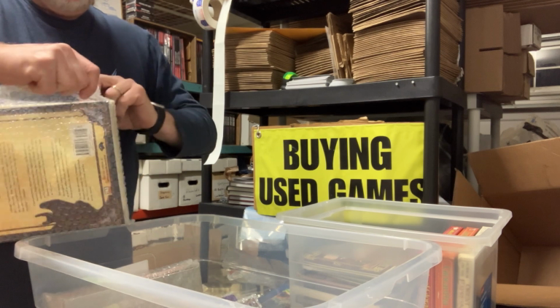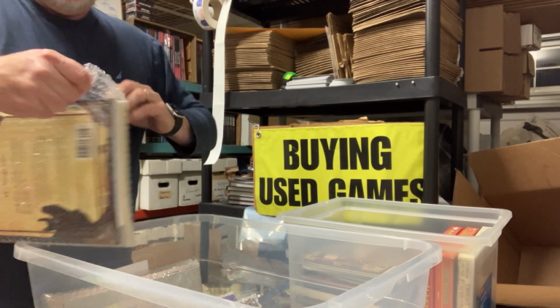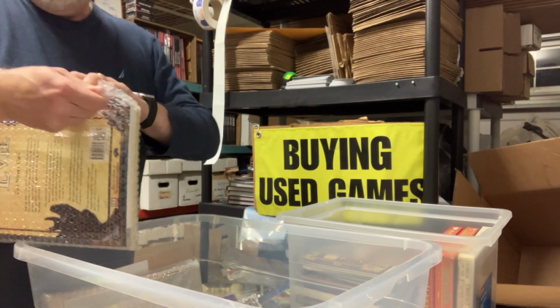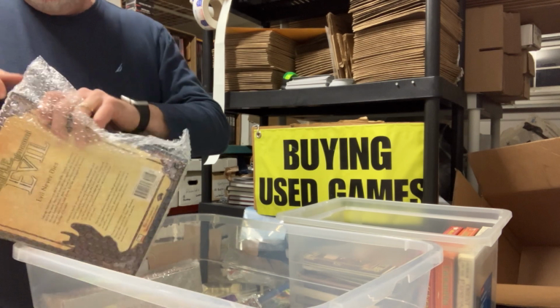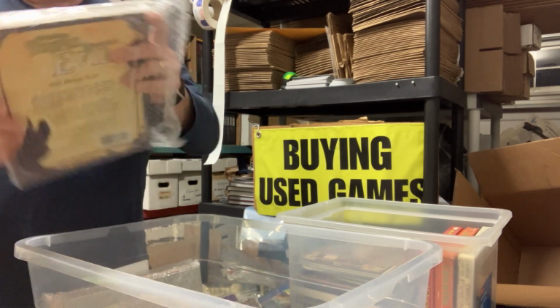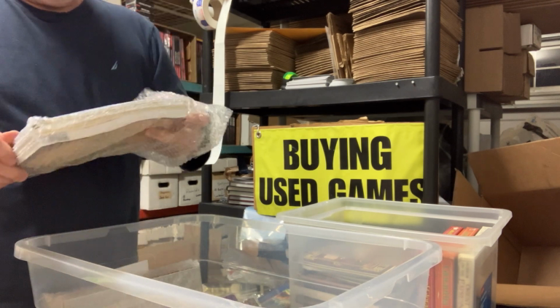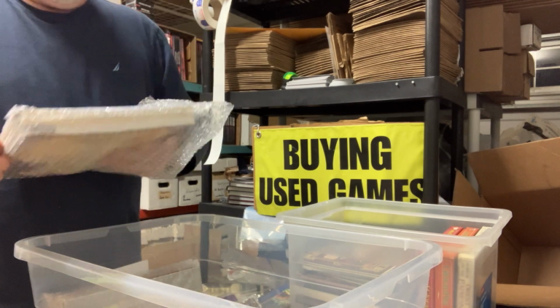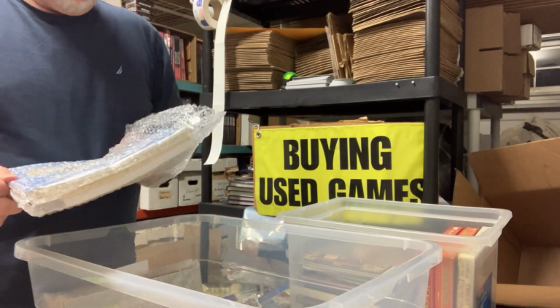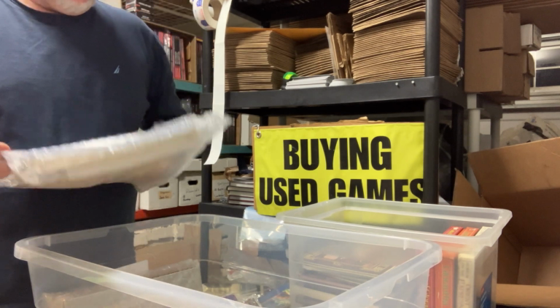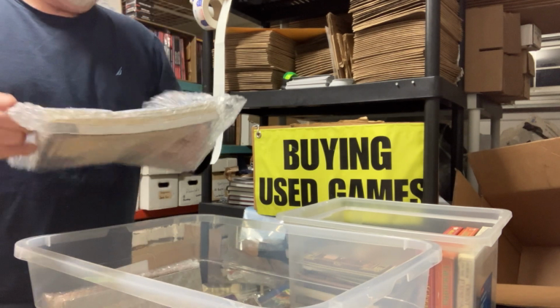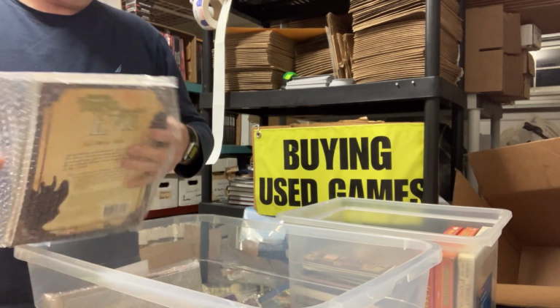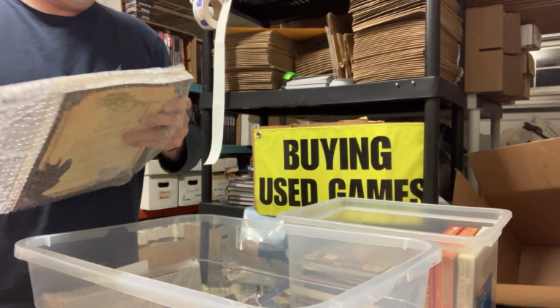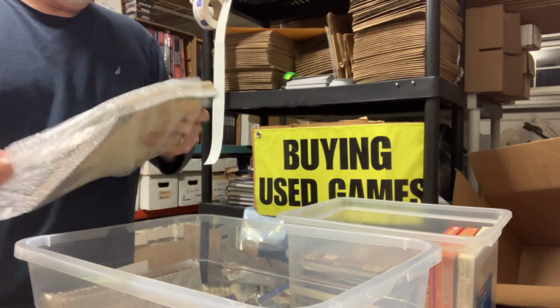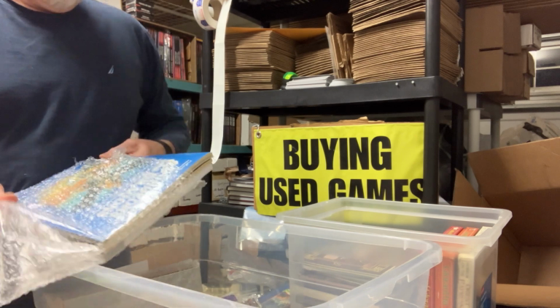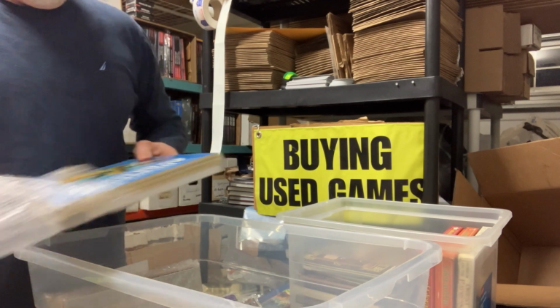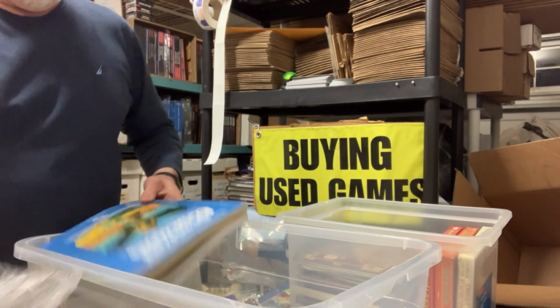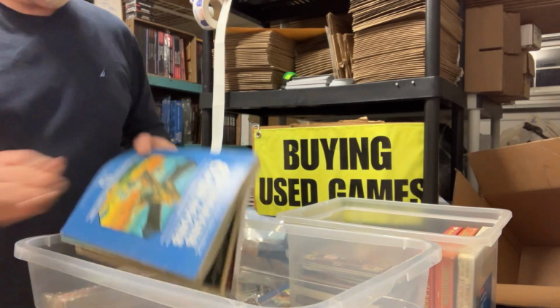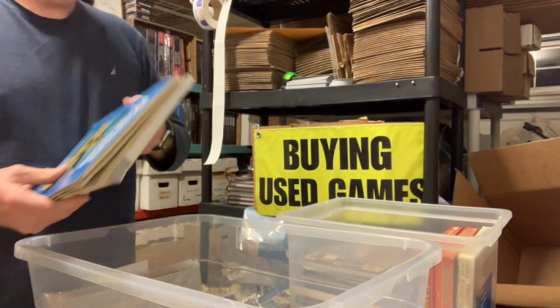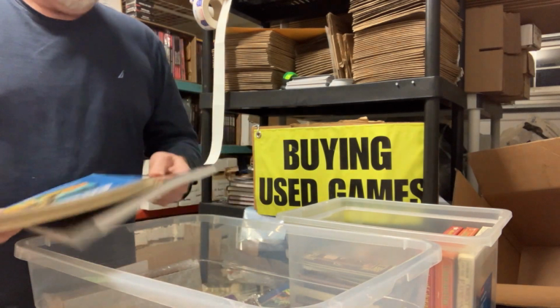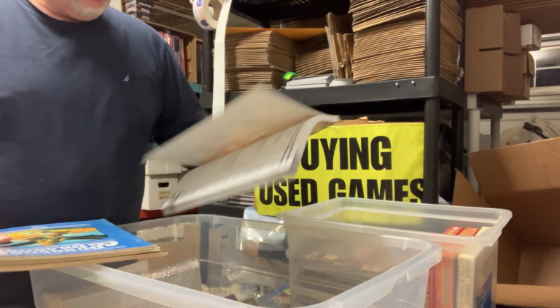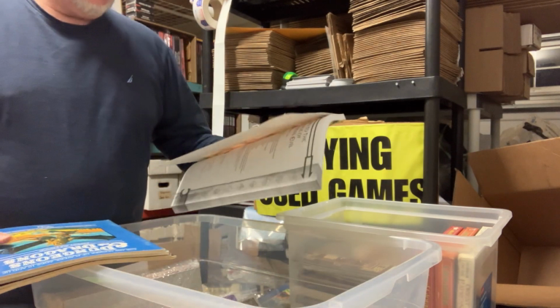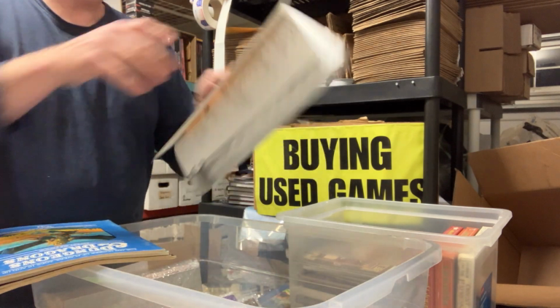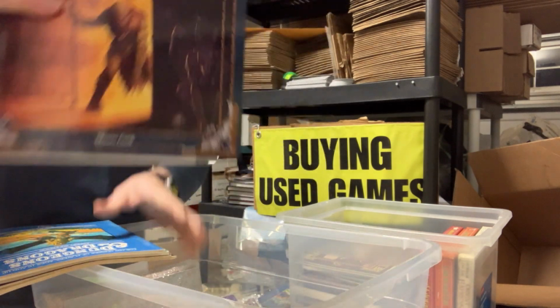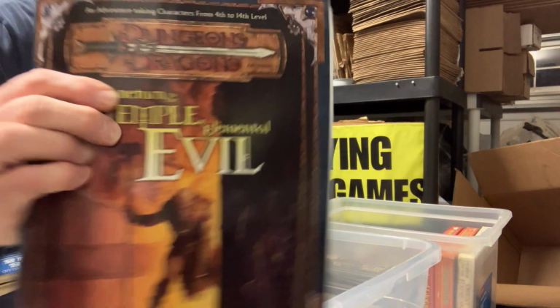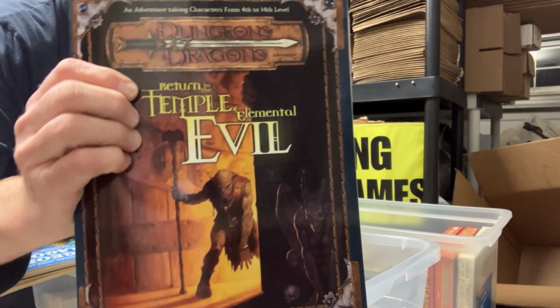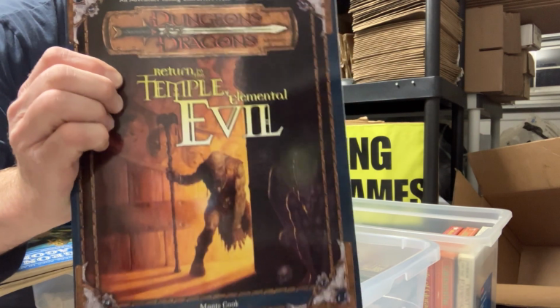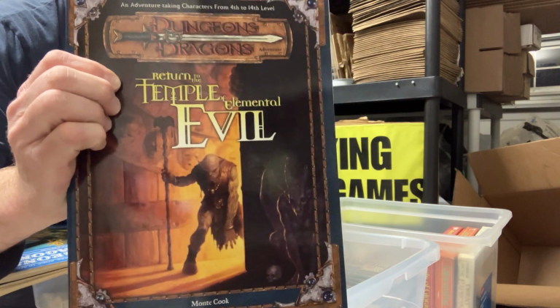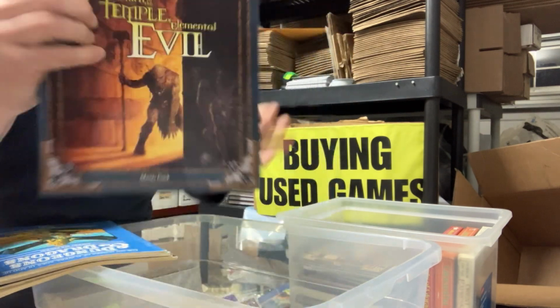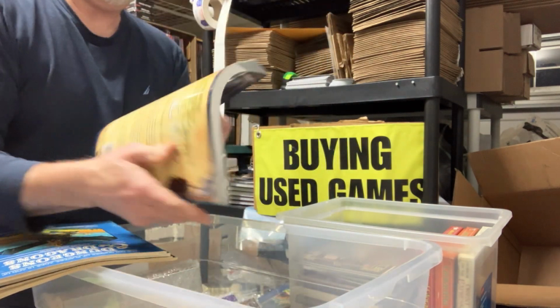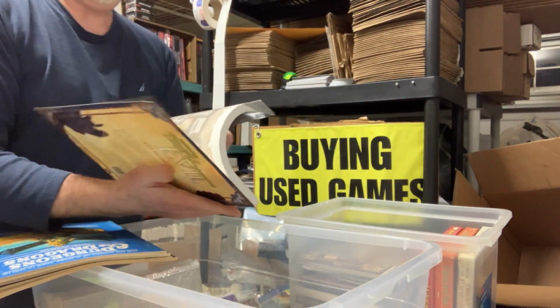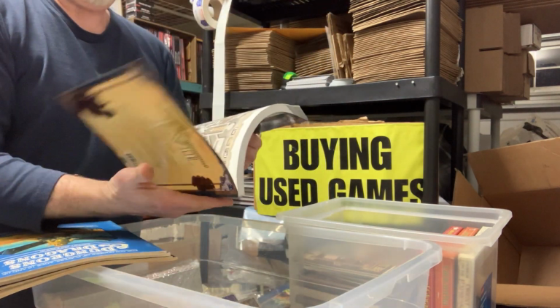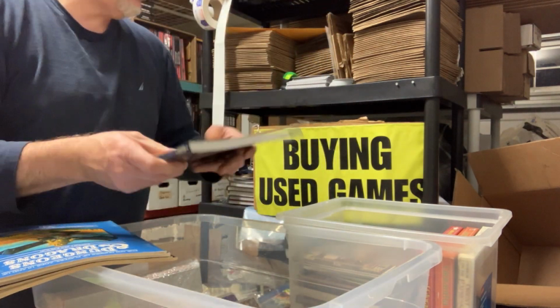And then we've got a 3.0 item that's always in demand — Return to the Temple of Elemental Evil. That's always a good one. Does it have the map? Yes, it does.